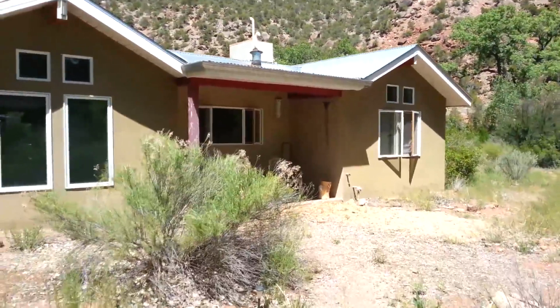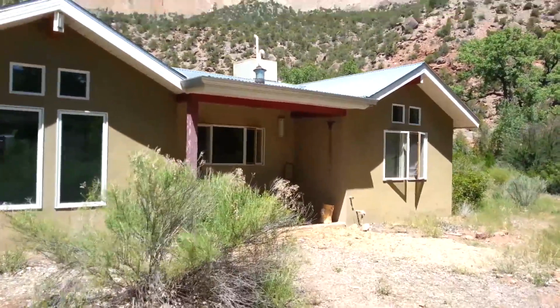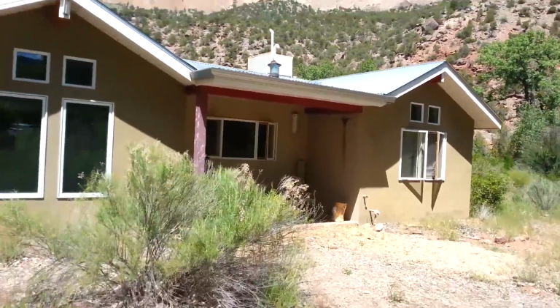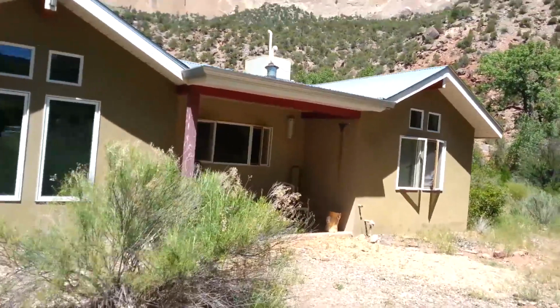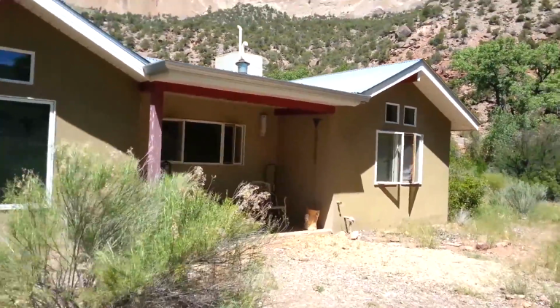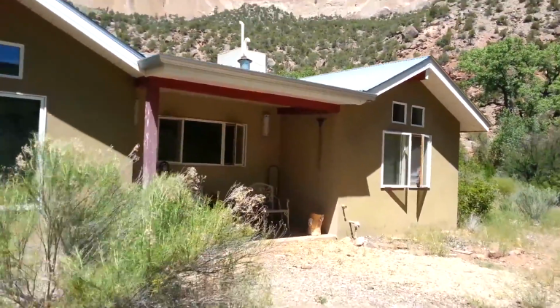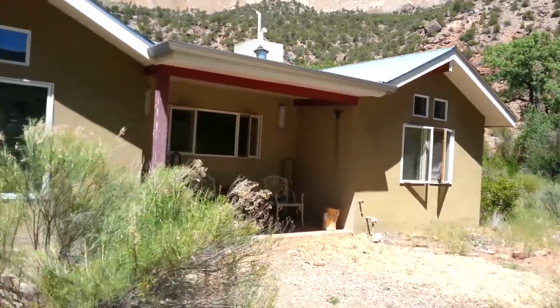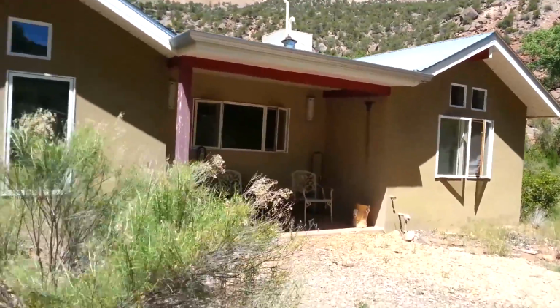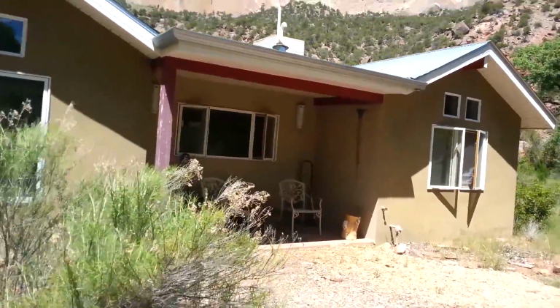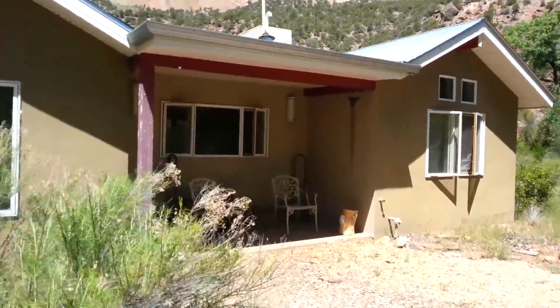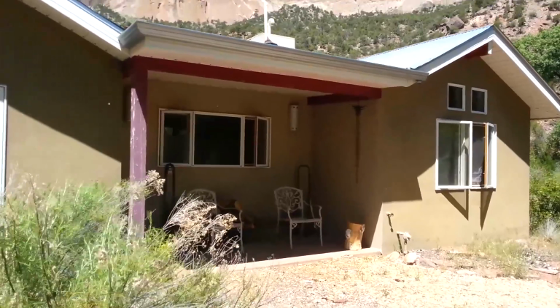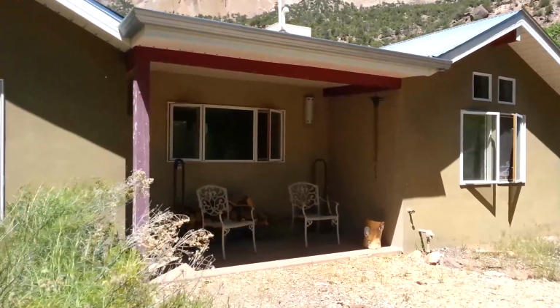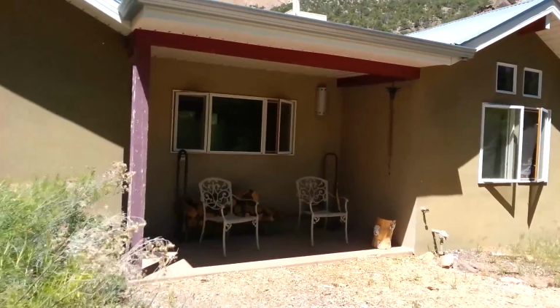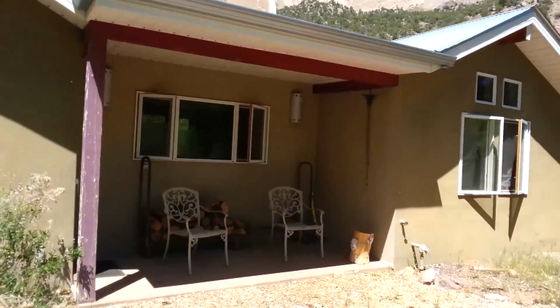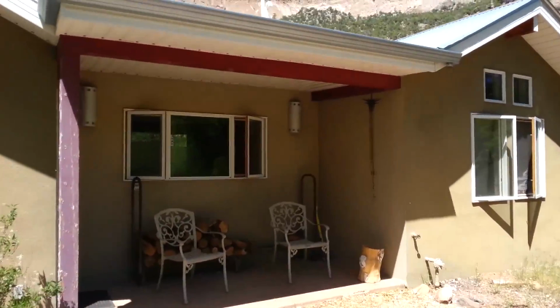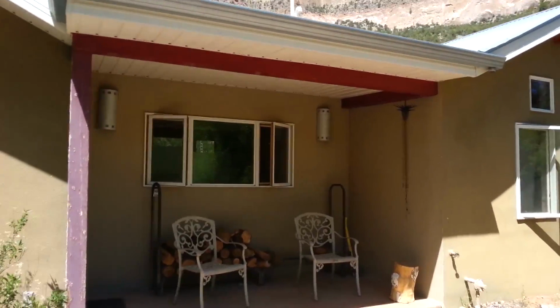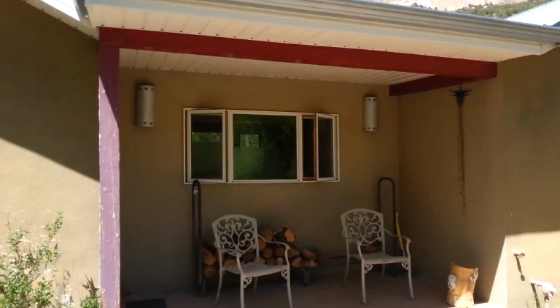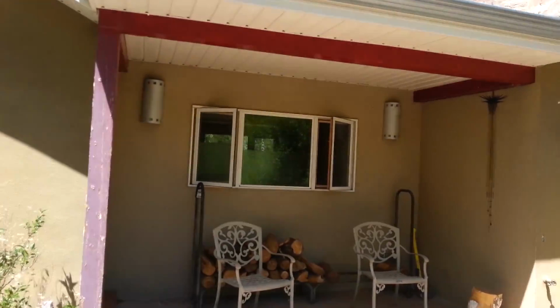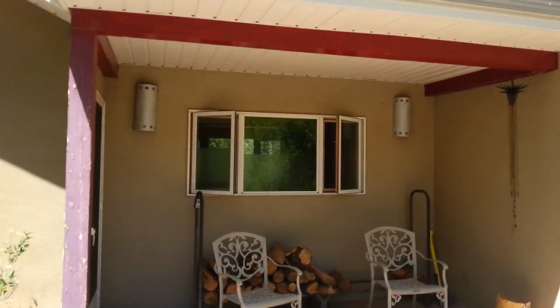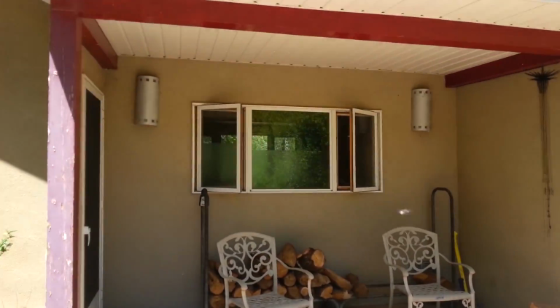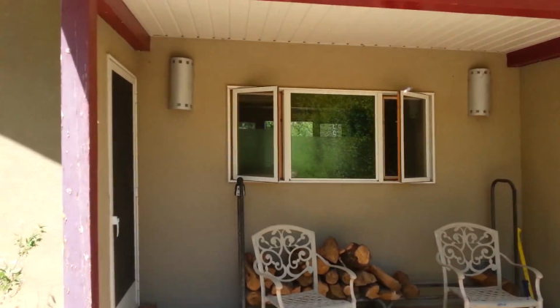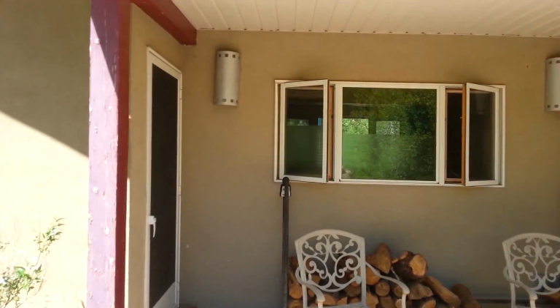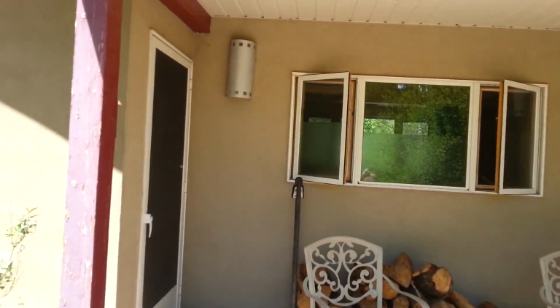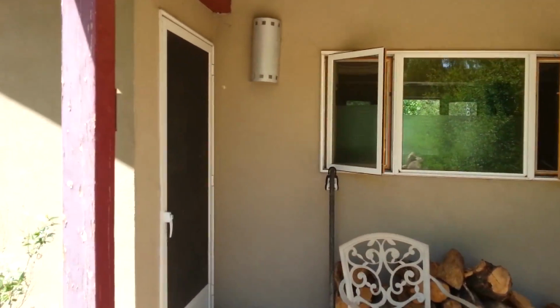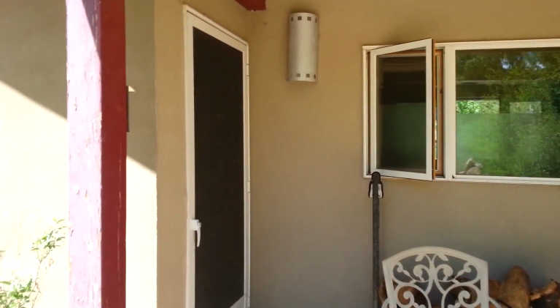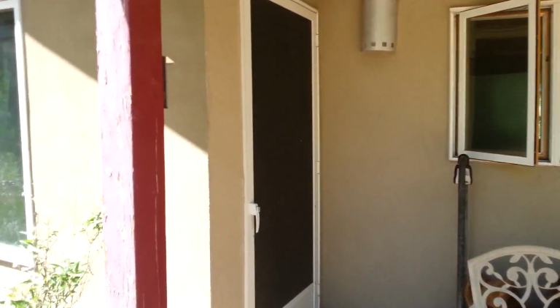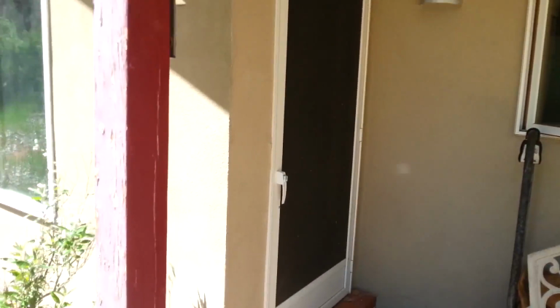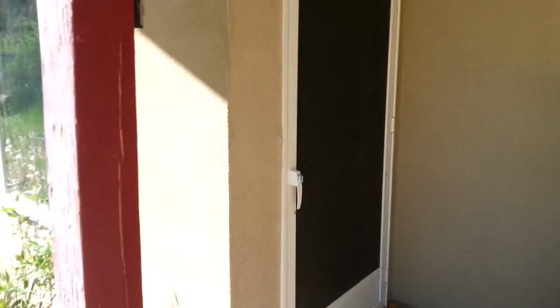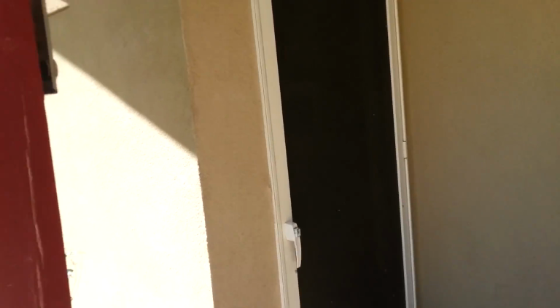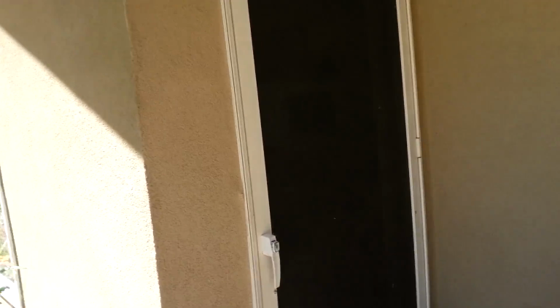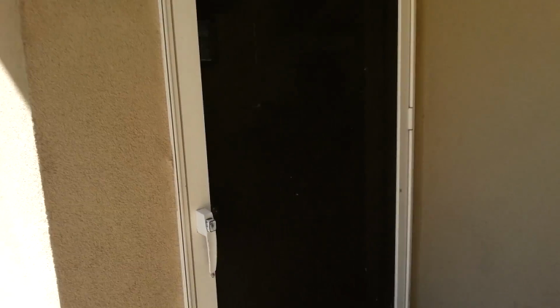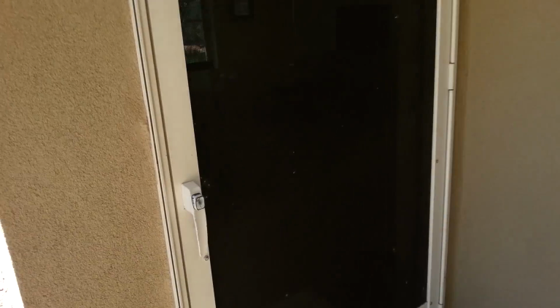Staying up here at the place called the Dragonfly Cottage in the Jemez Mountains of New Mexico, Jemez Springs.